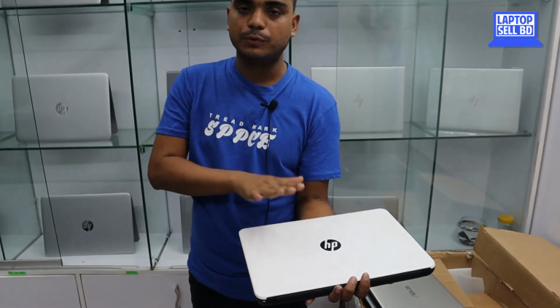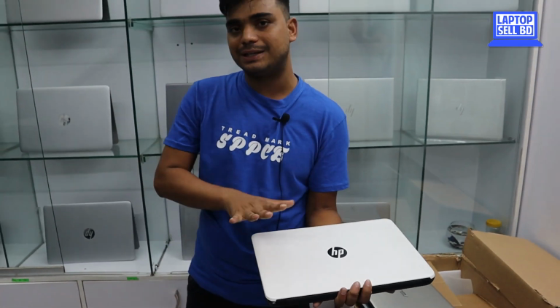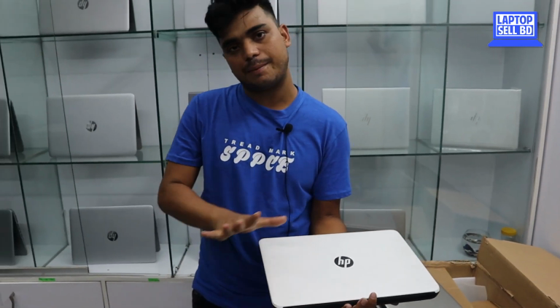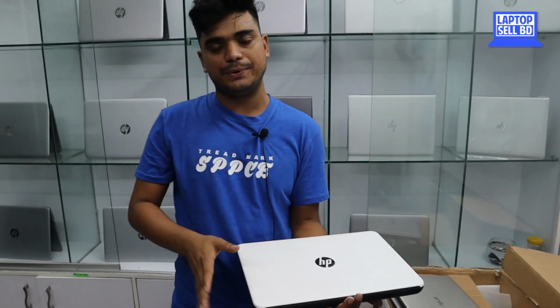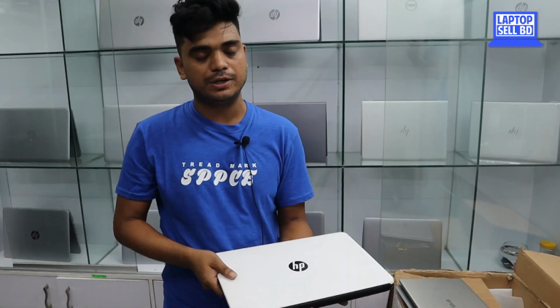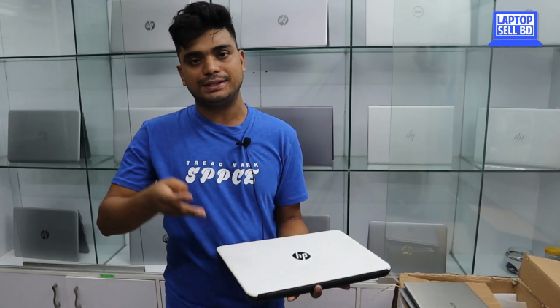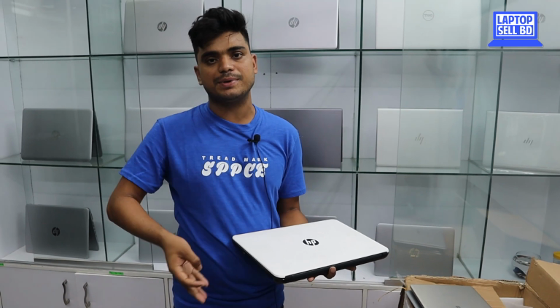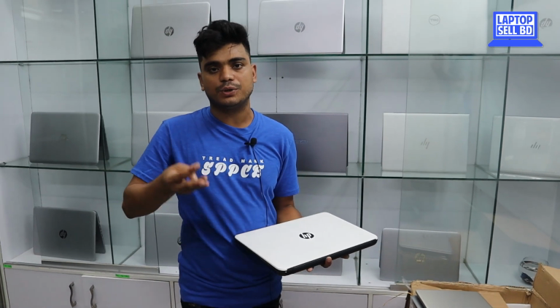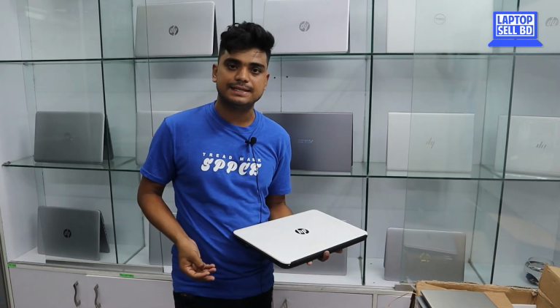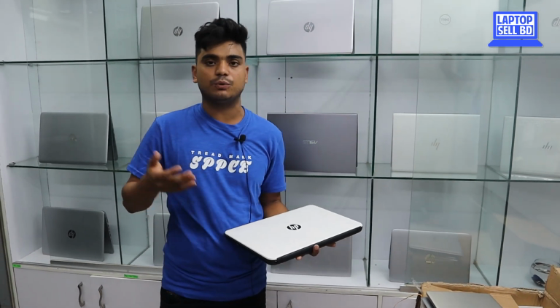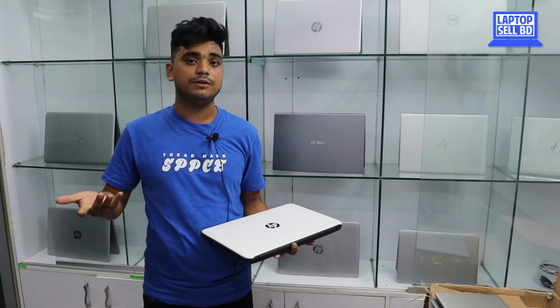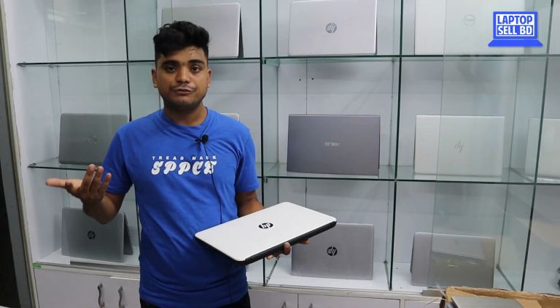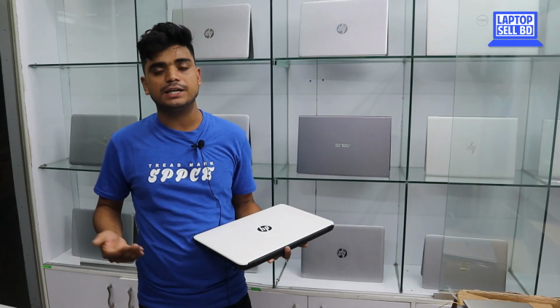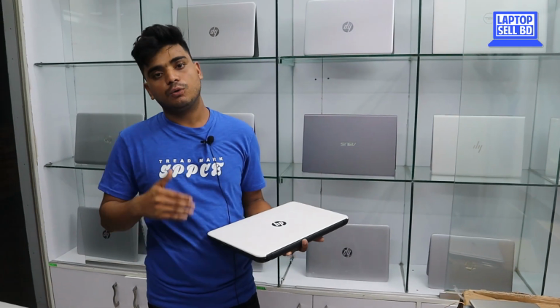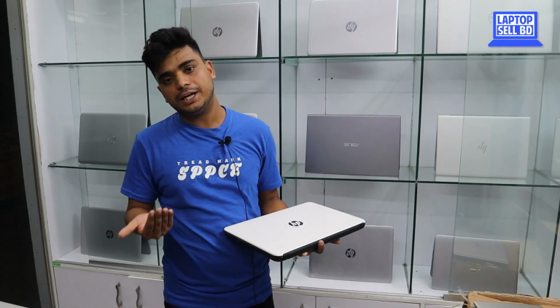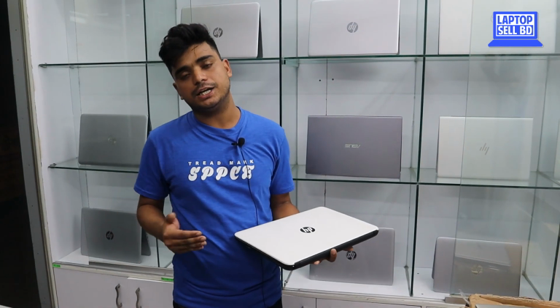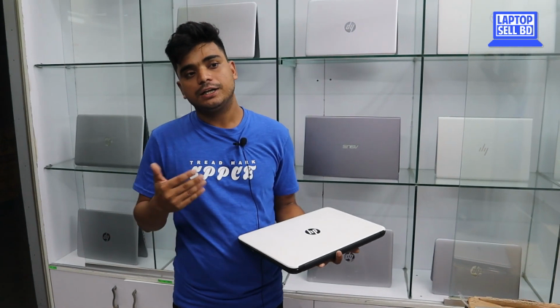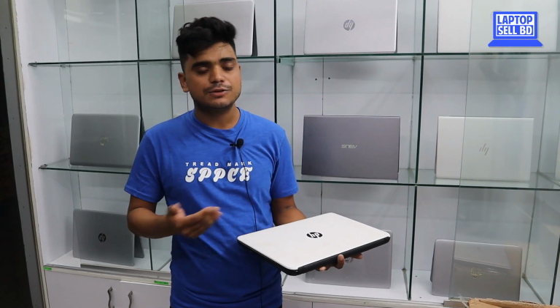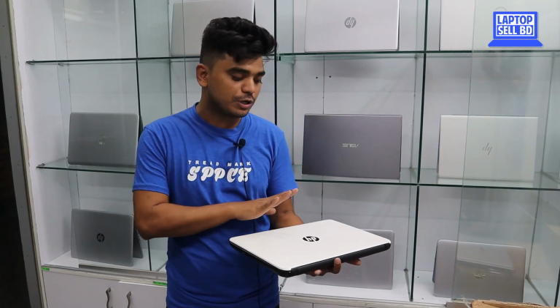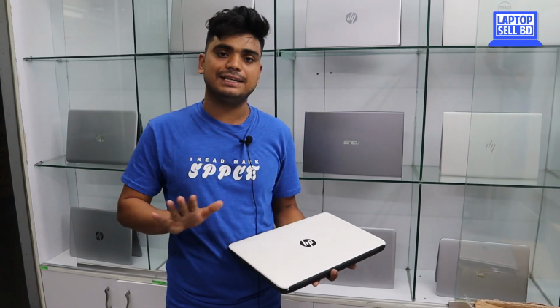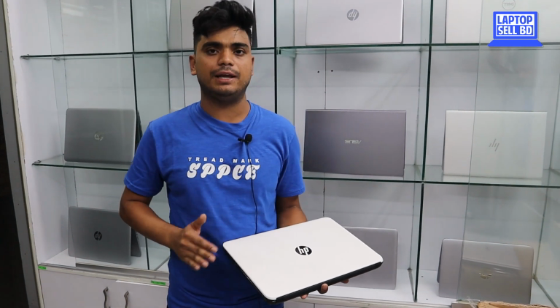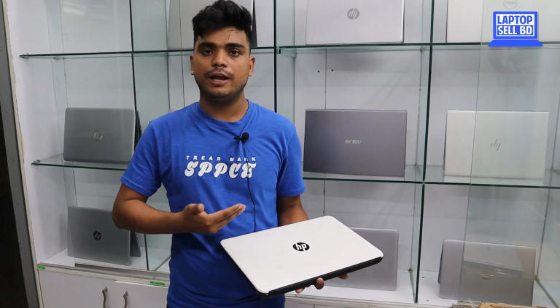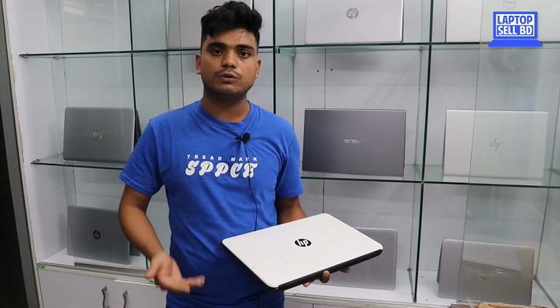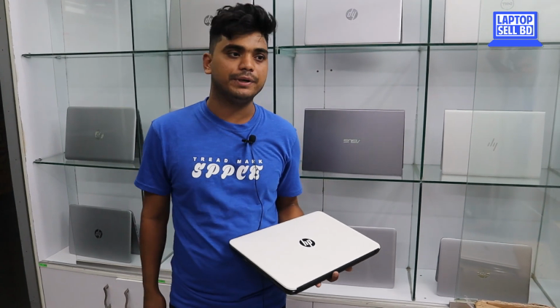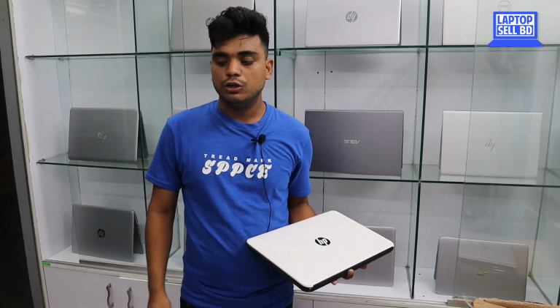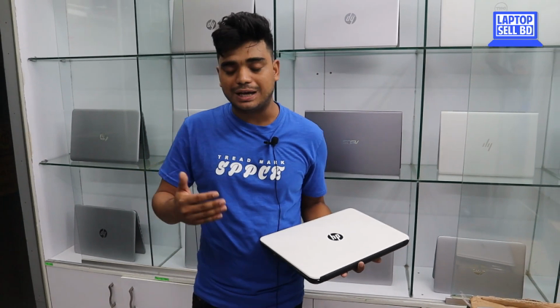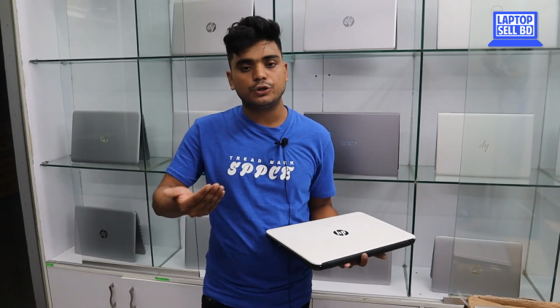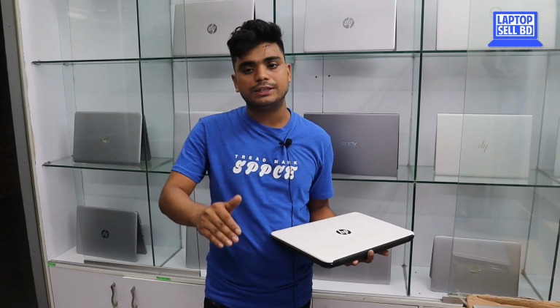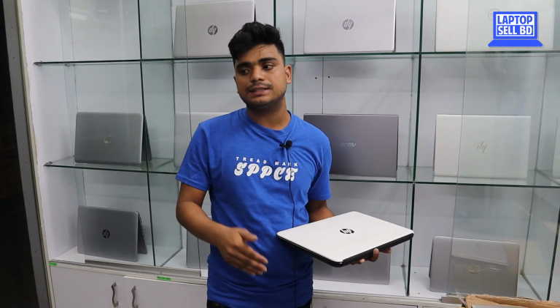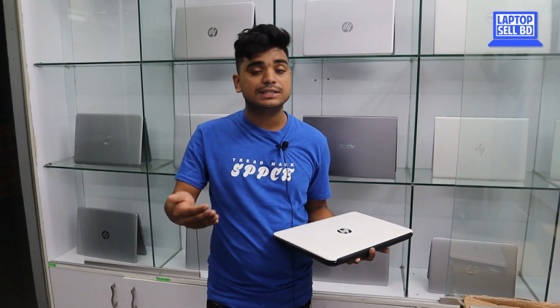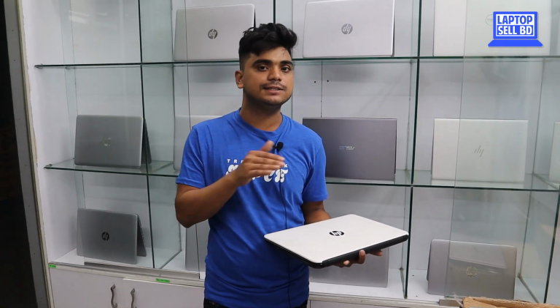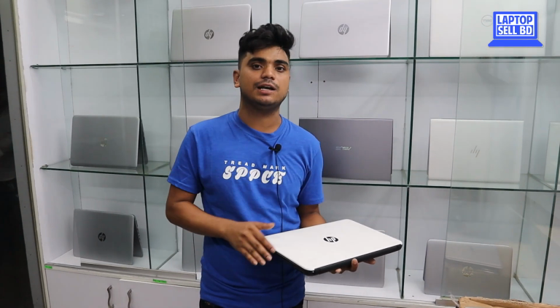These laptops are available from us in 7th Gen, 6th Gen, 5th Gen, 9th Gen, 8th Gen, and 10th Gen configurations. For premium cases, 10th Gen will also be available.